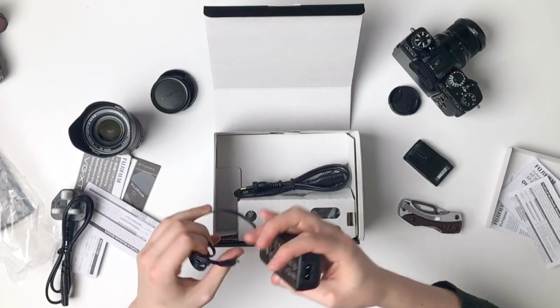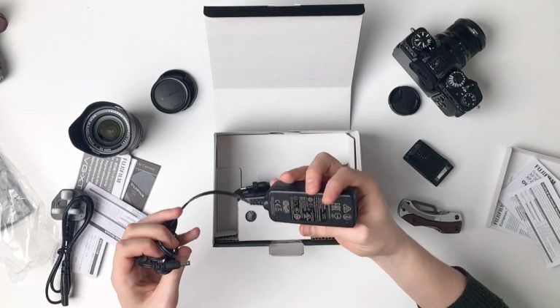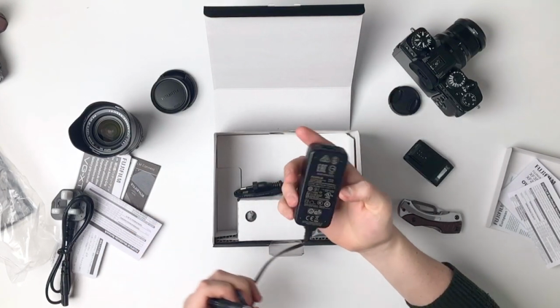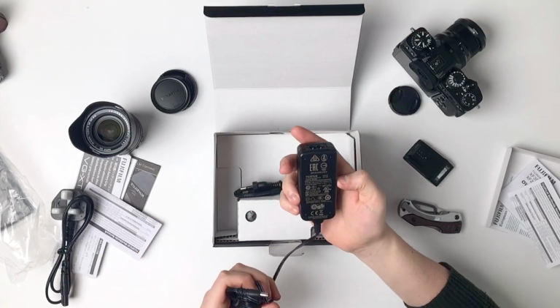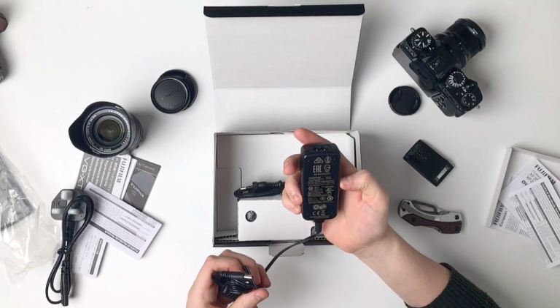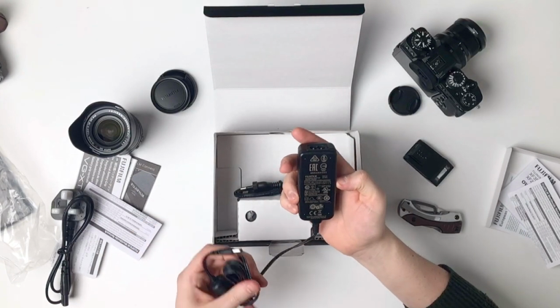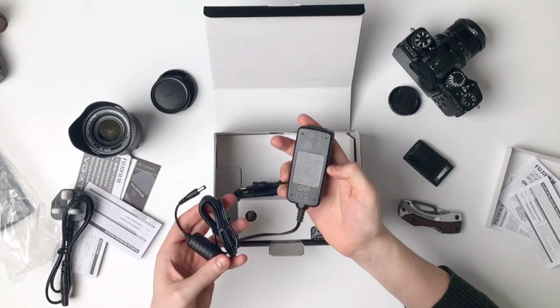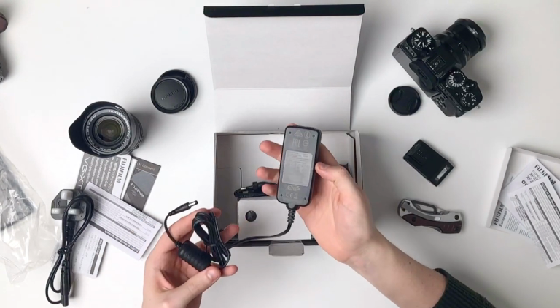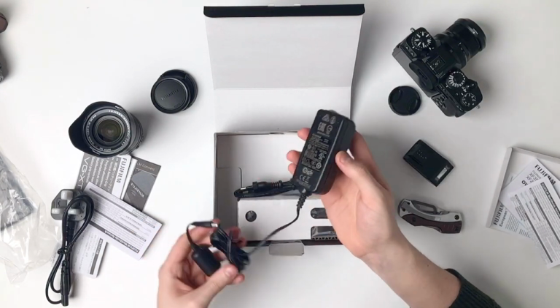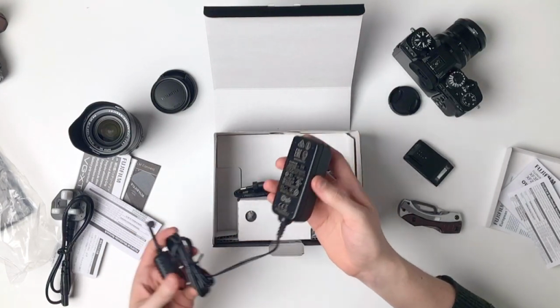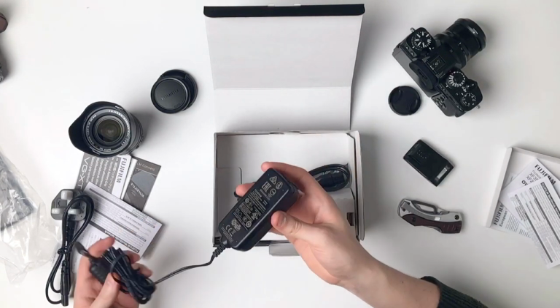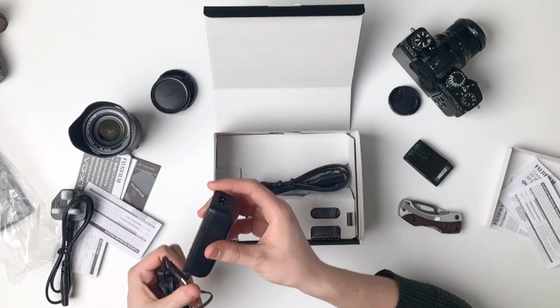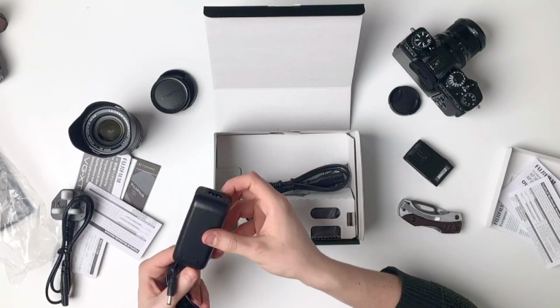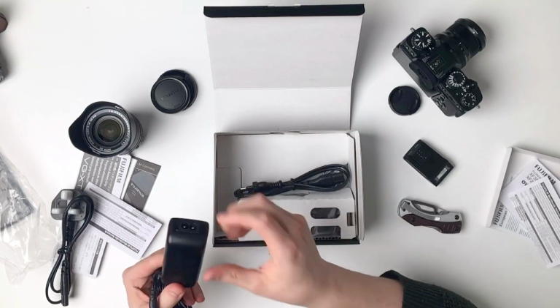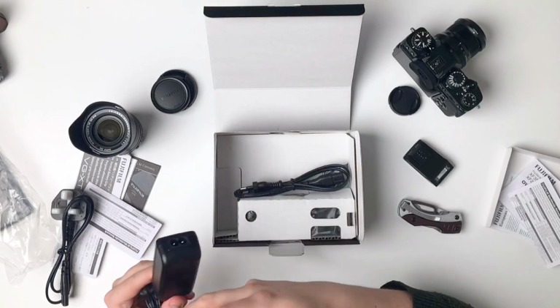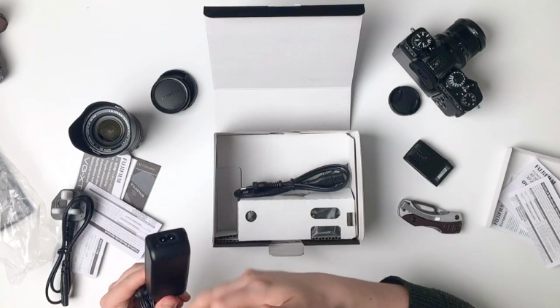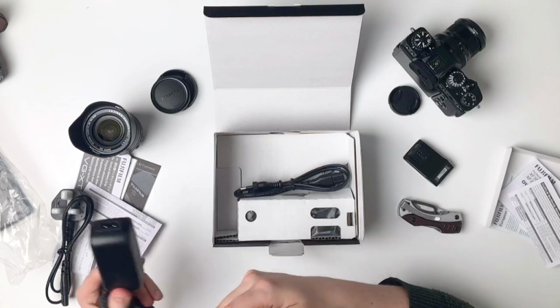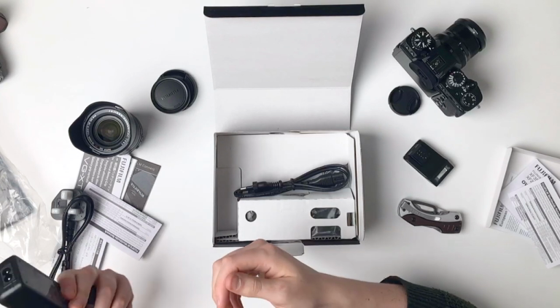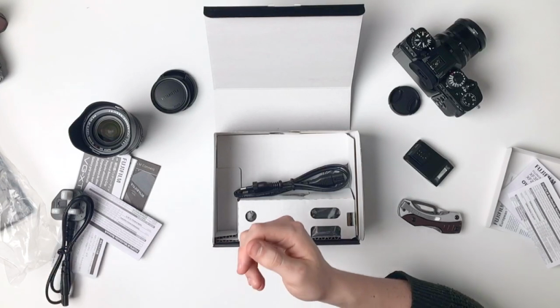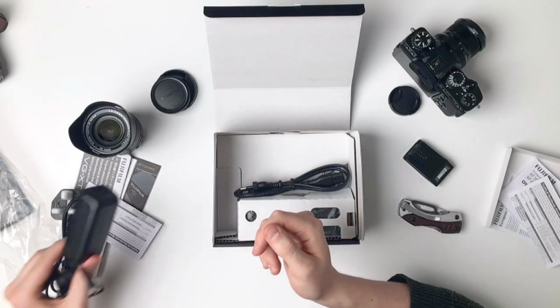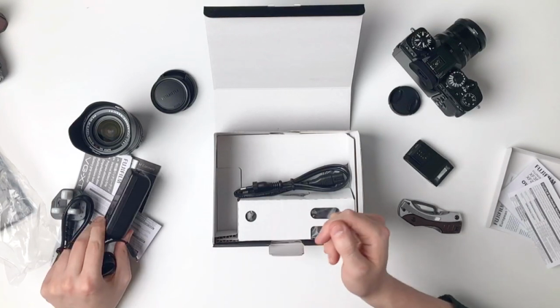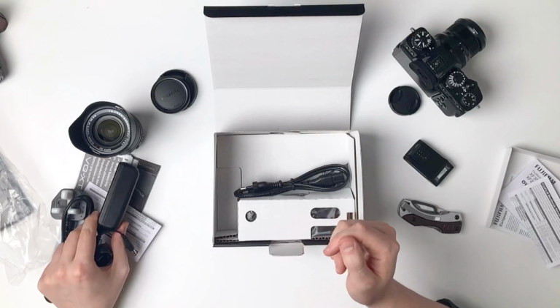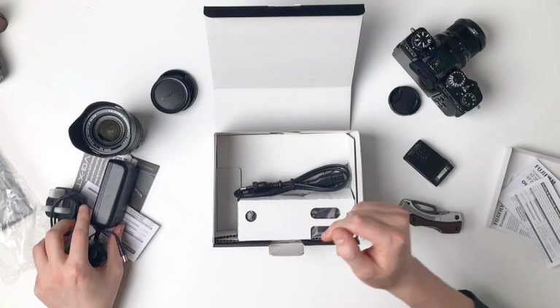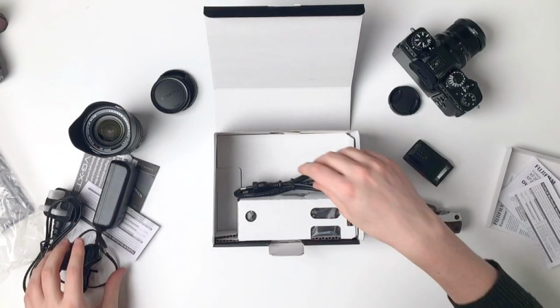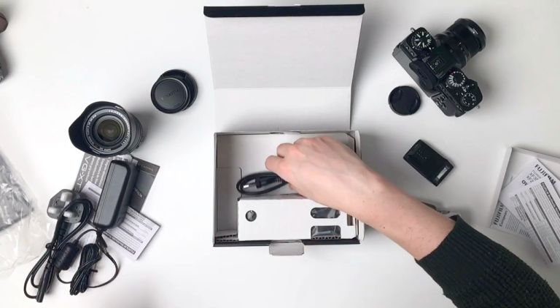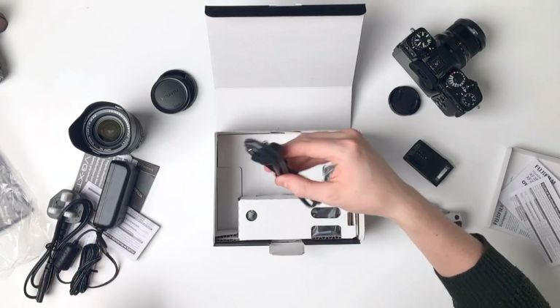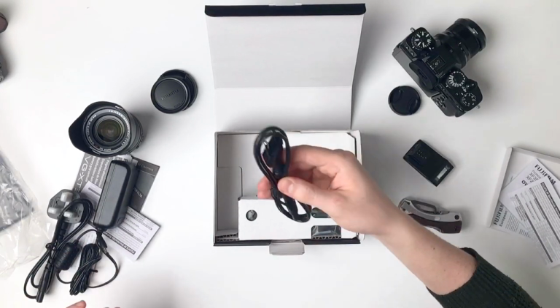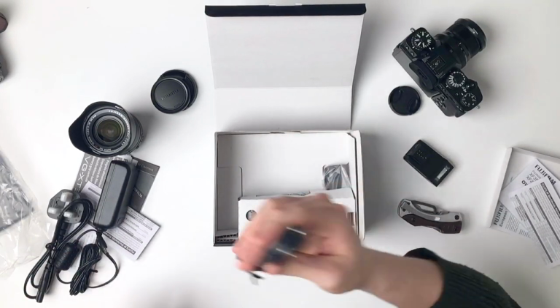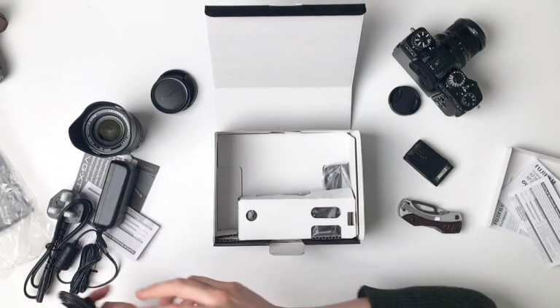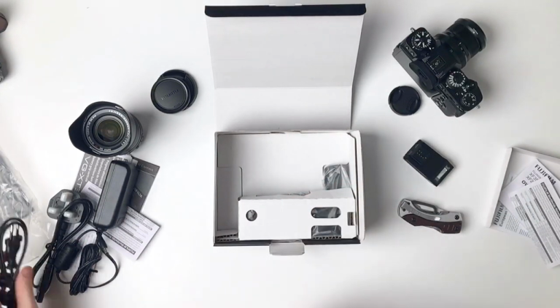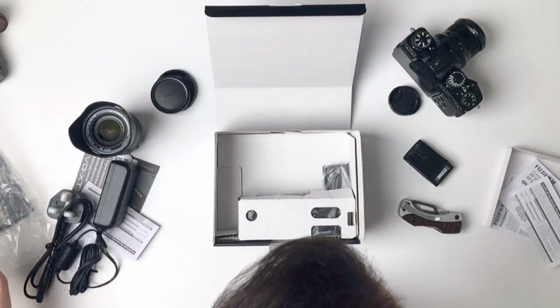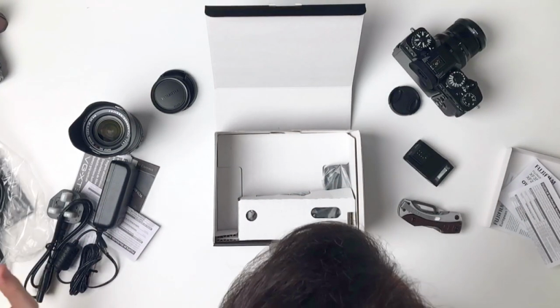We have the adapter for it, so they just connect to each other. This is a step-up transformer type of thing — it's an American one, so I'm not interested in that.